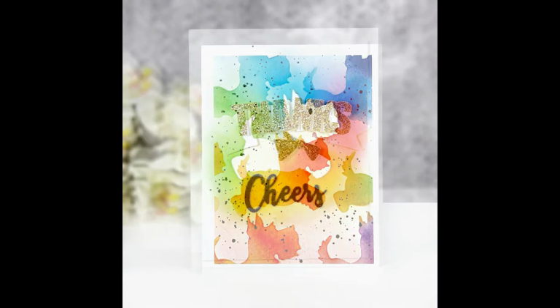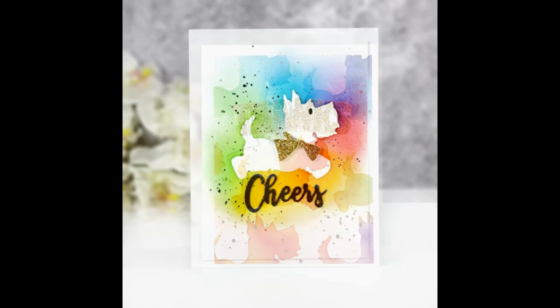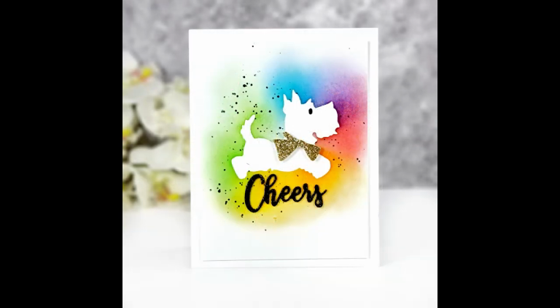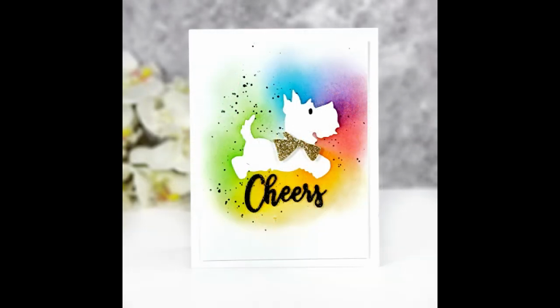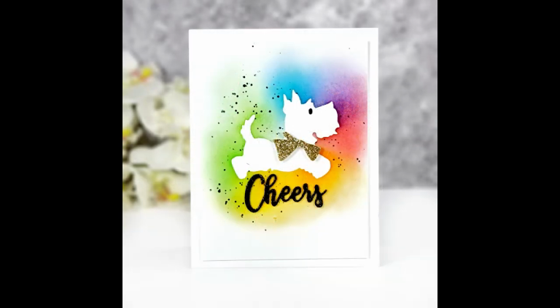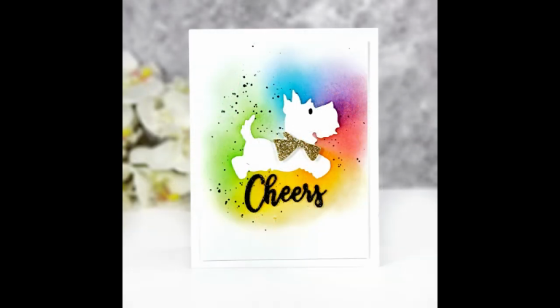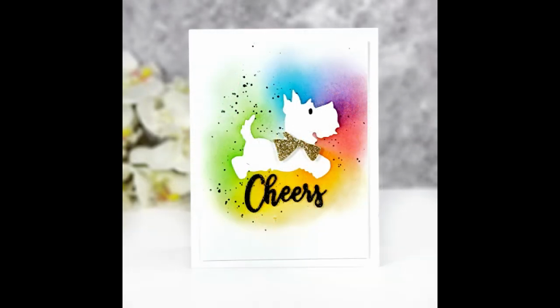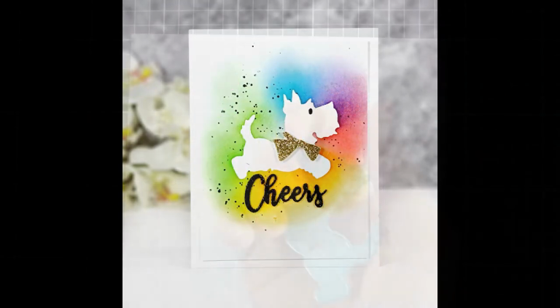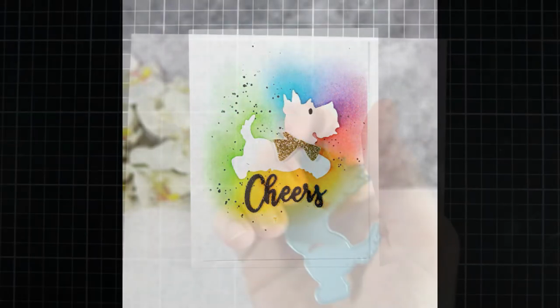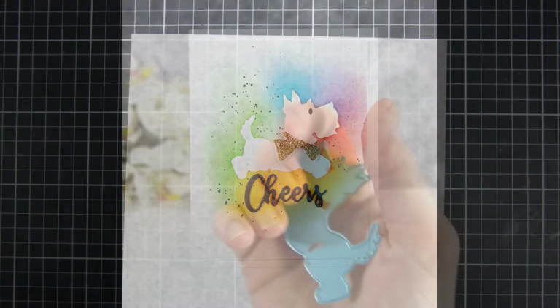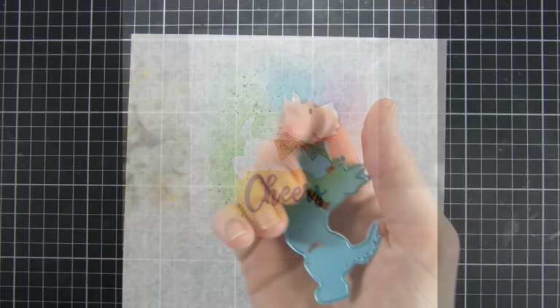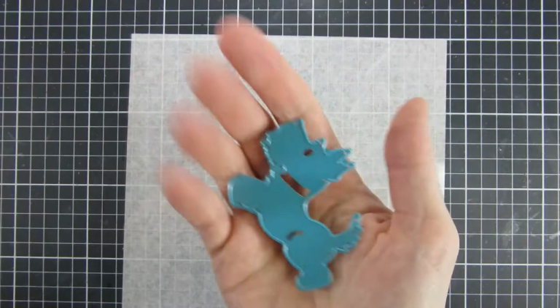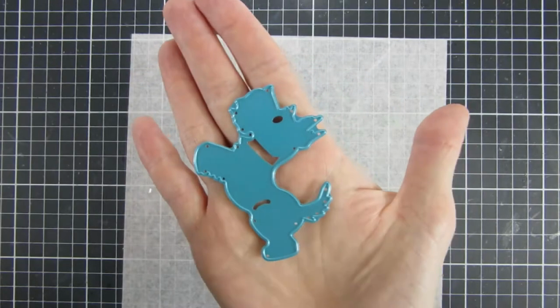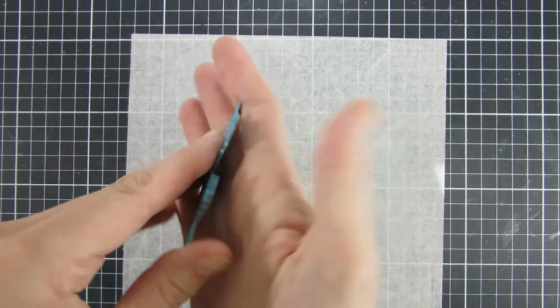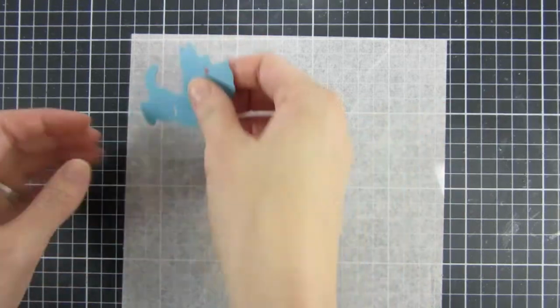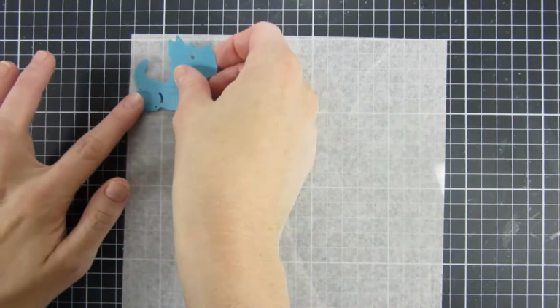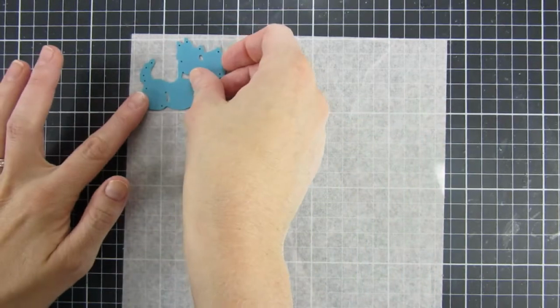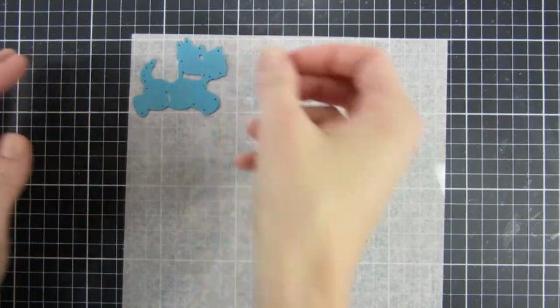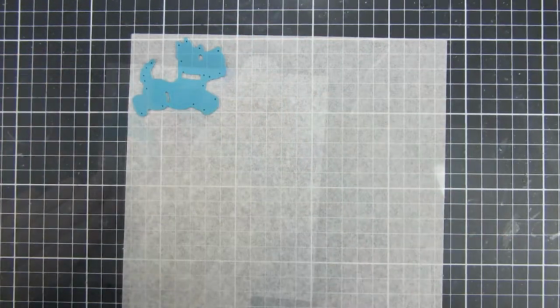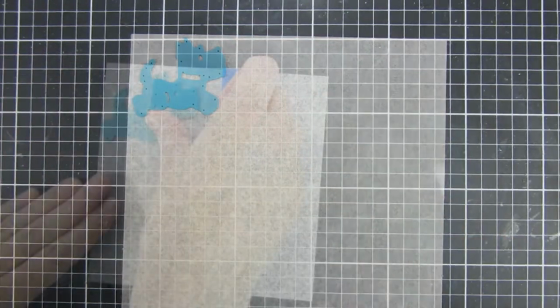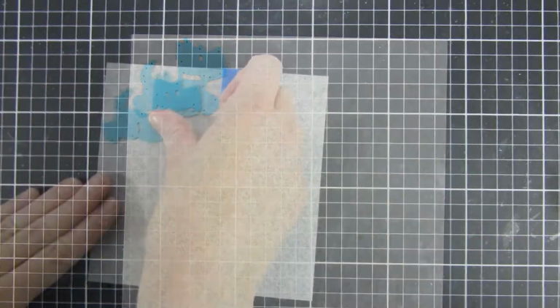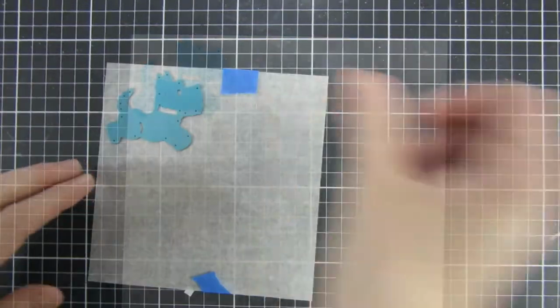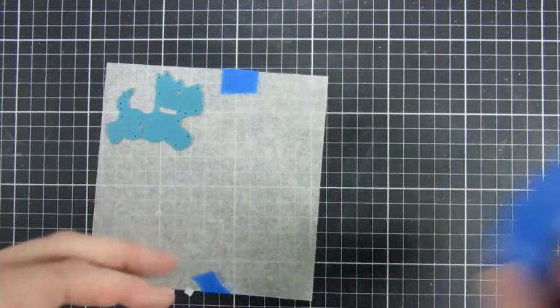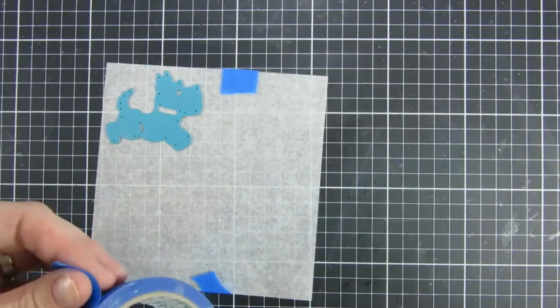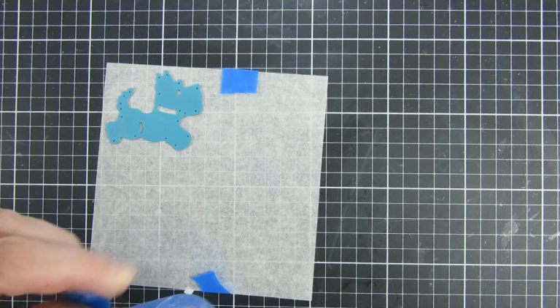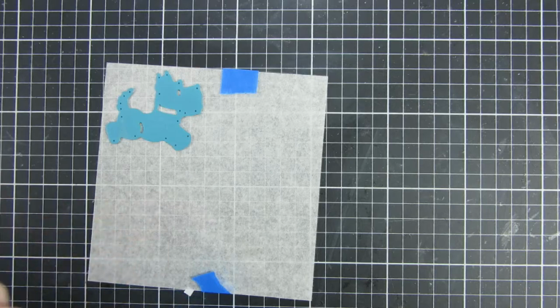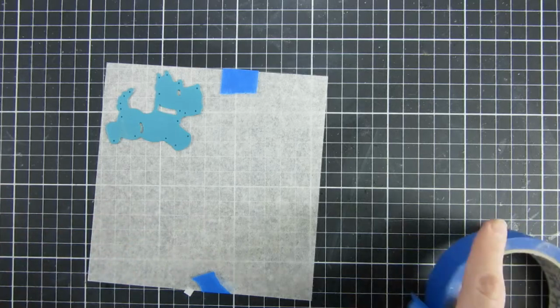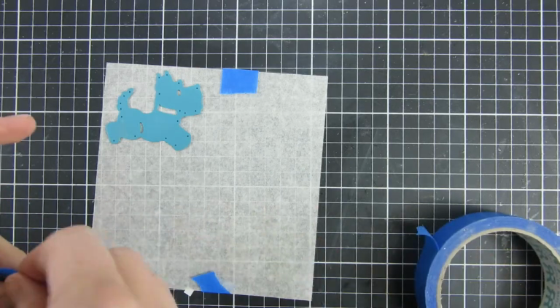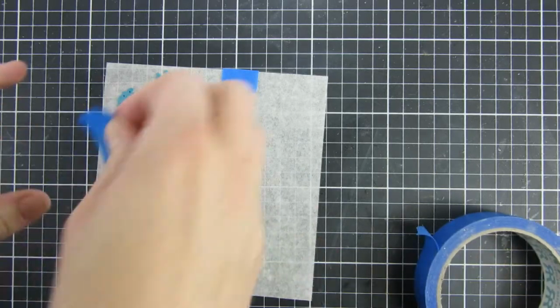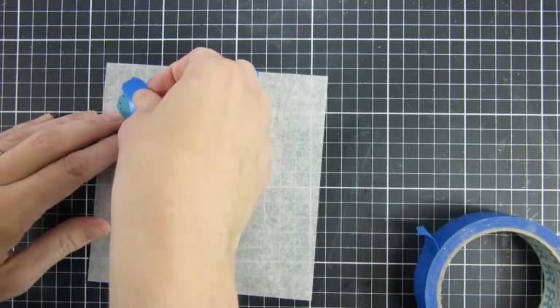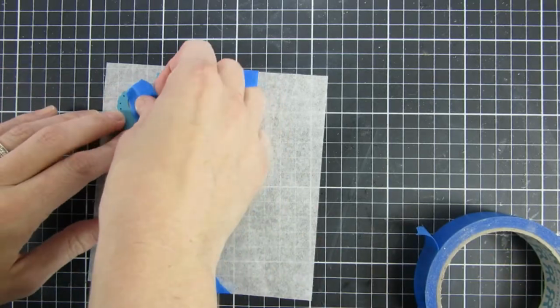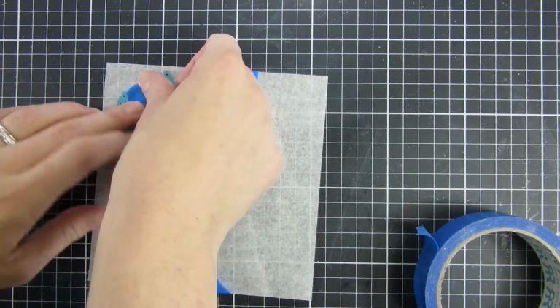Hi and welcome back! My name is Emily. In this video I will be sharing two products with you using the Scotta Holiday die set and another older die called pop-up wiper insert.